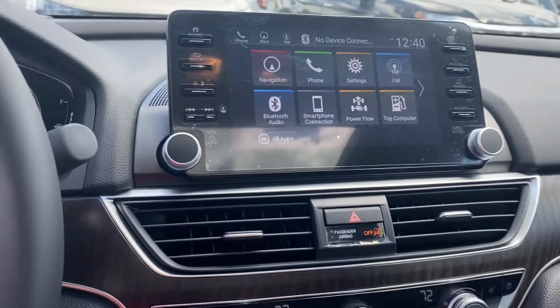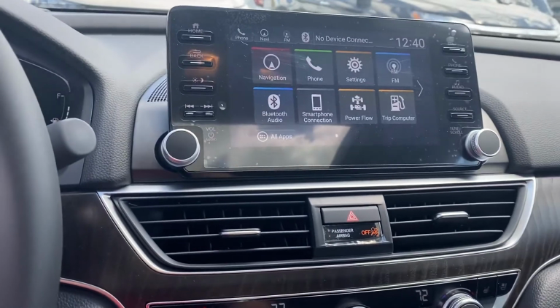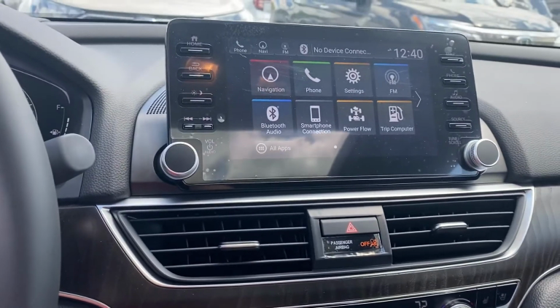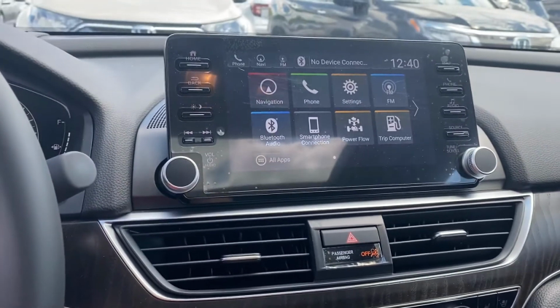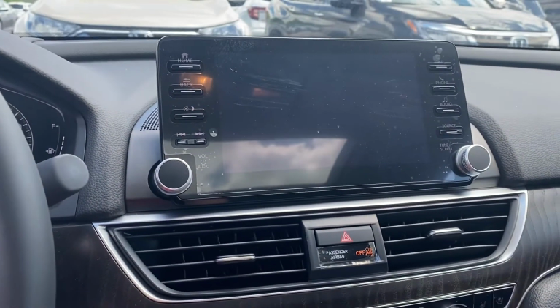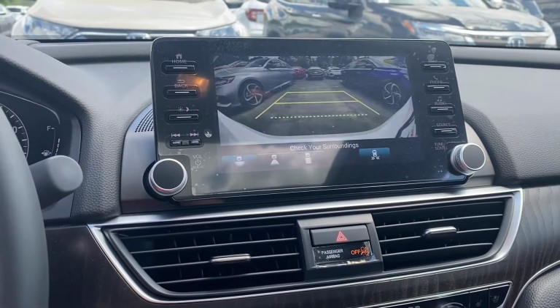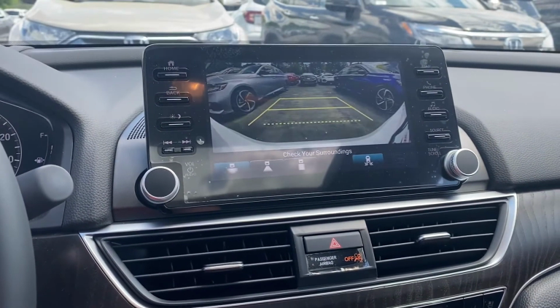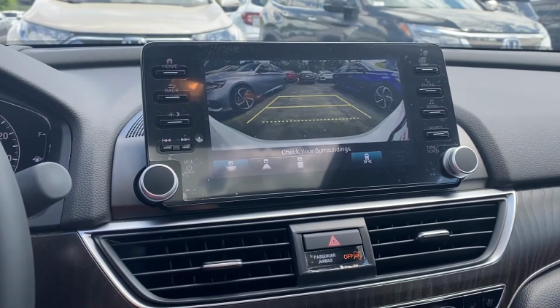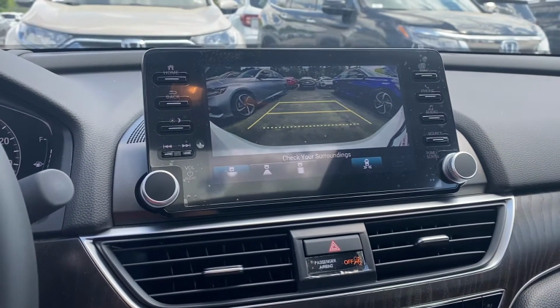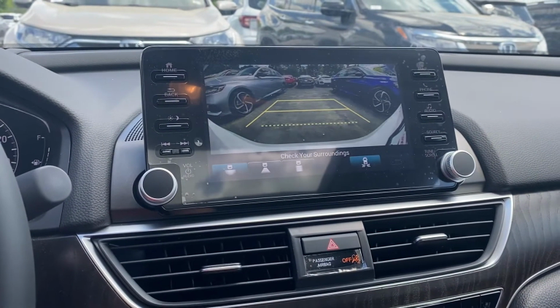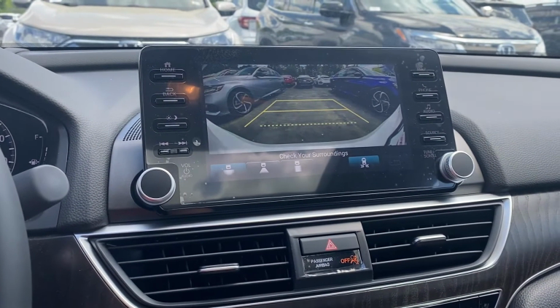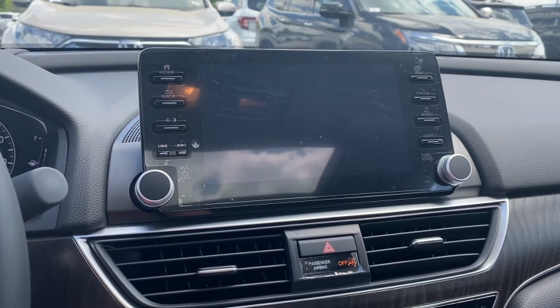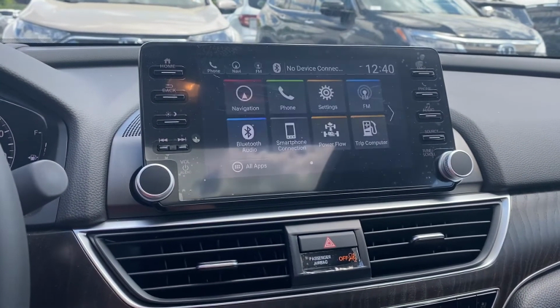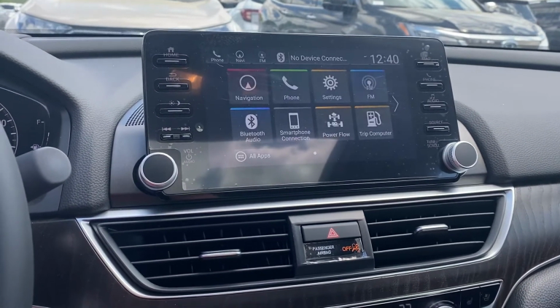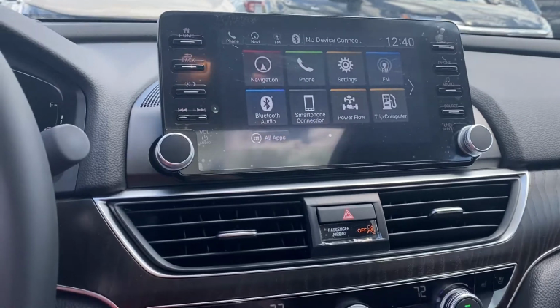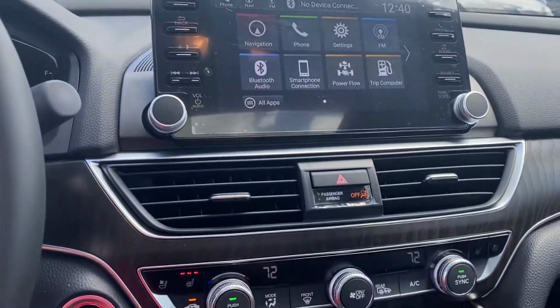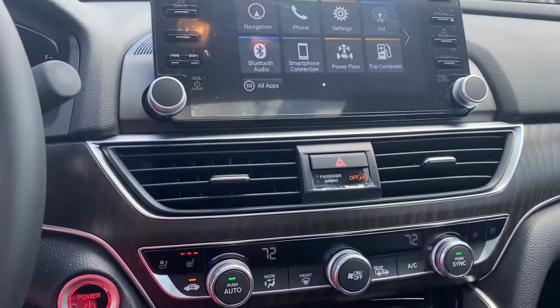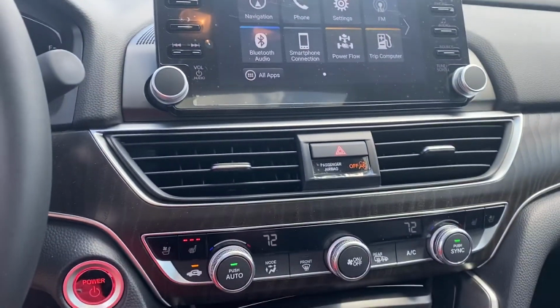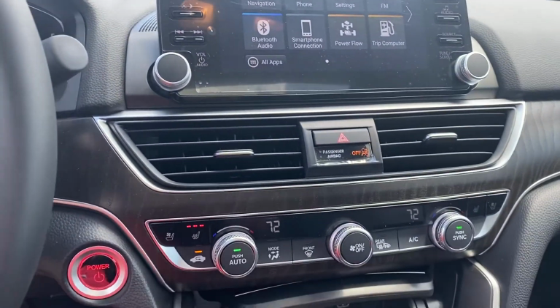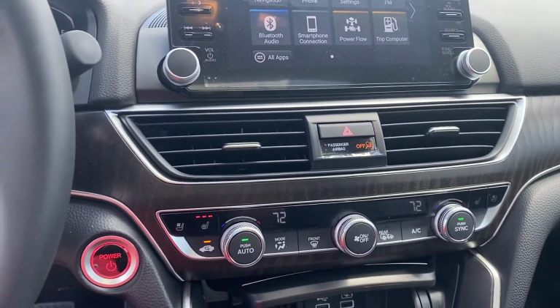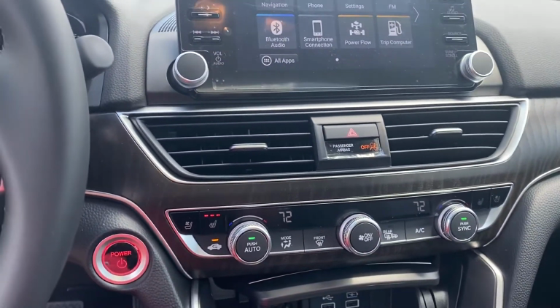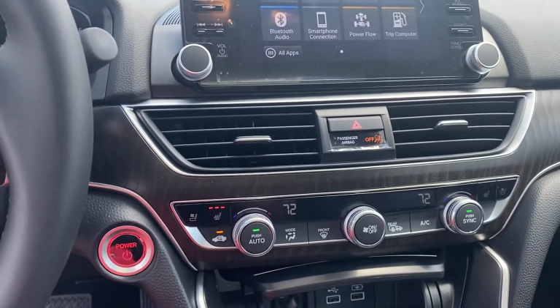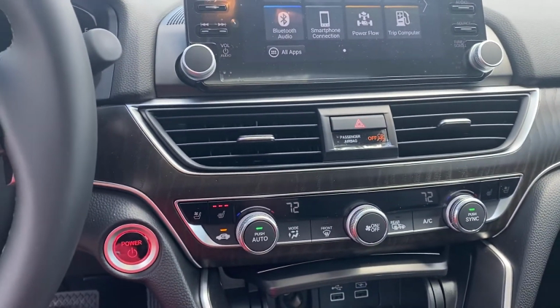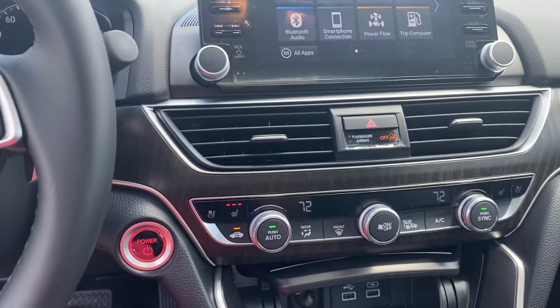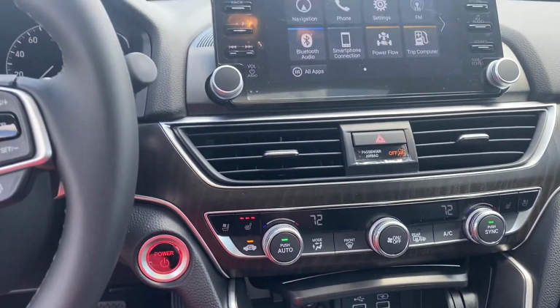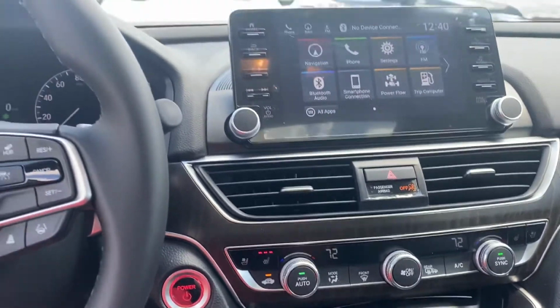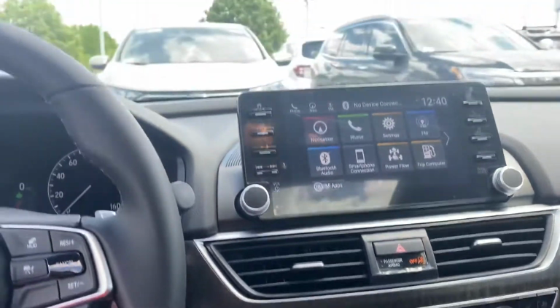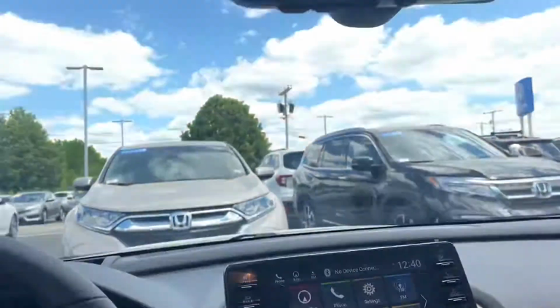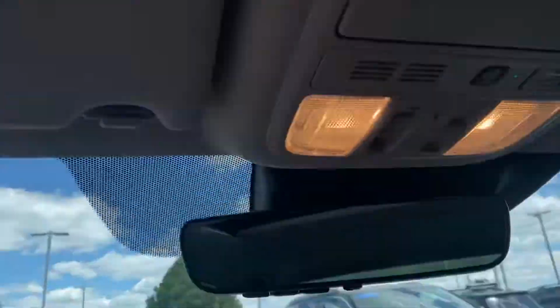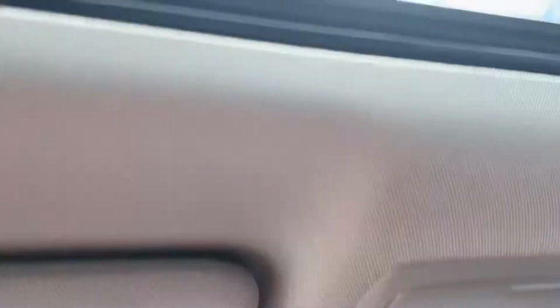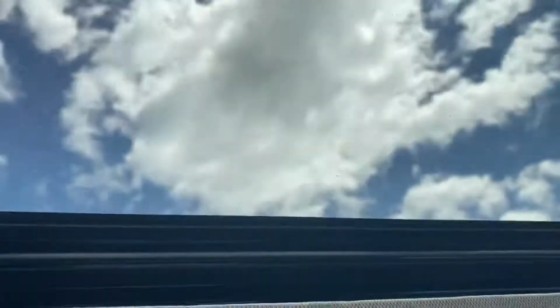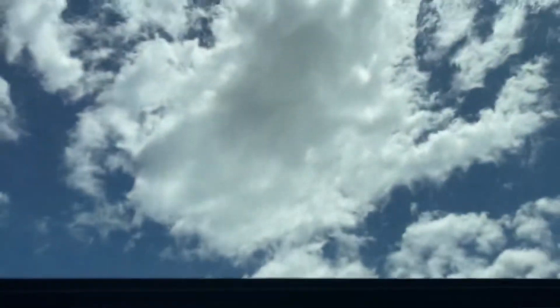Three view backup camera. Heated and ventilated seats. And dual climate control. Power moonroof.